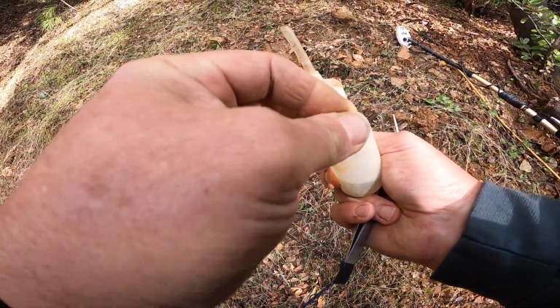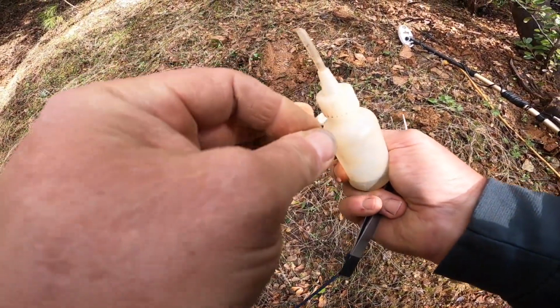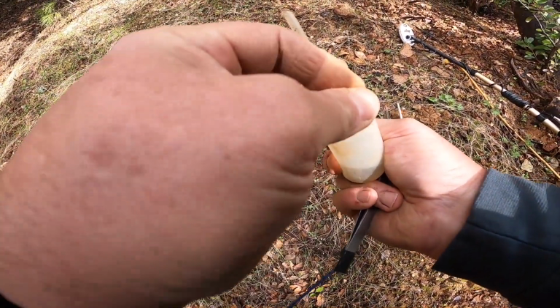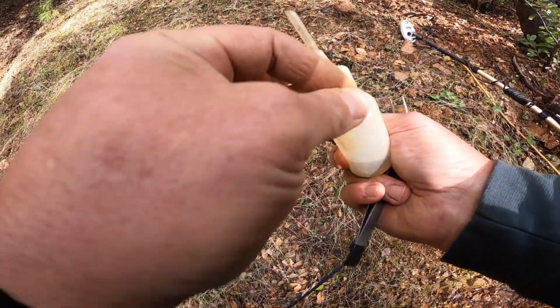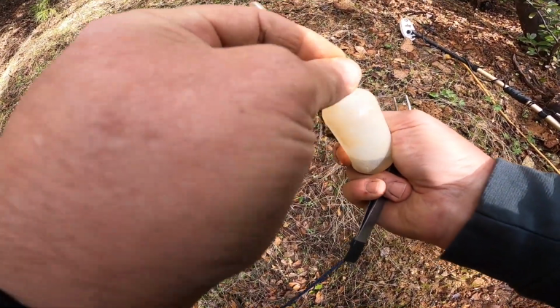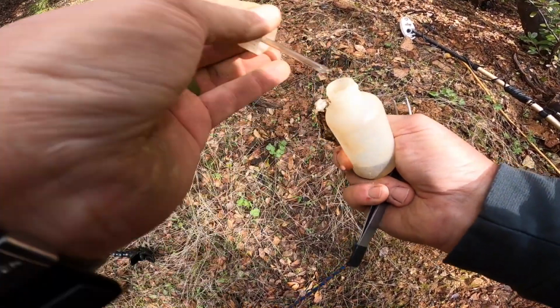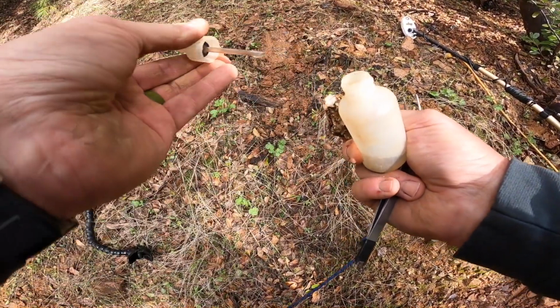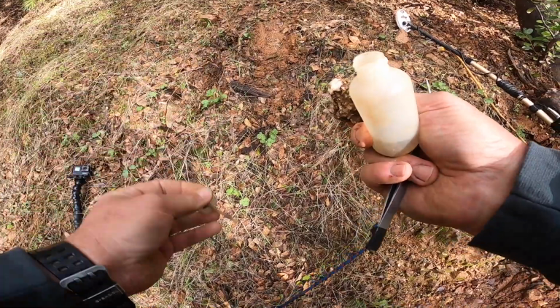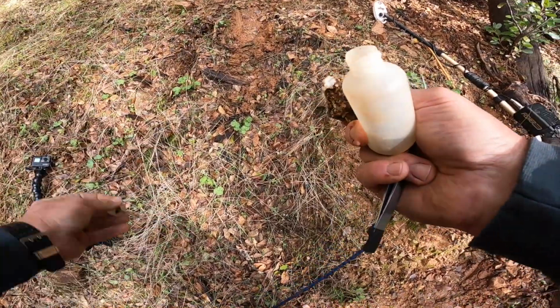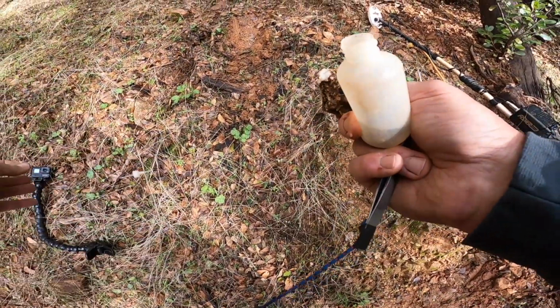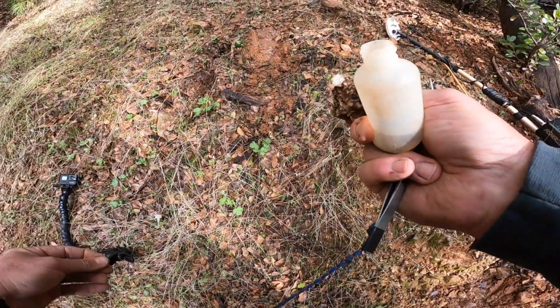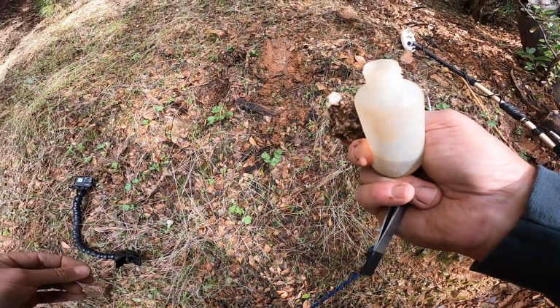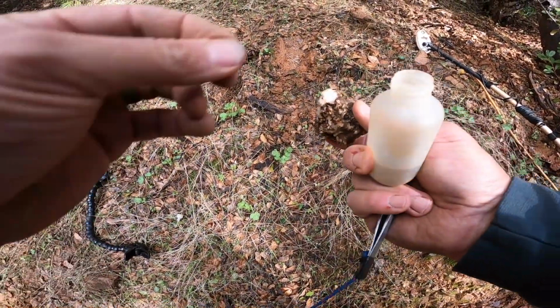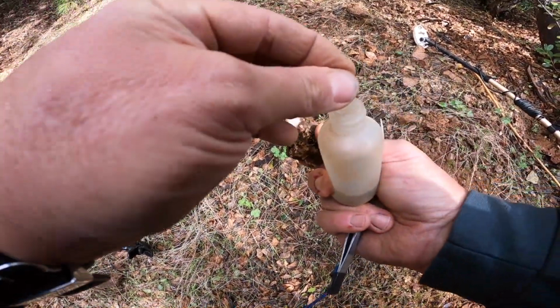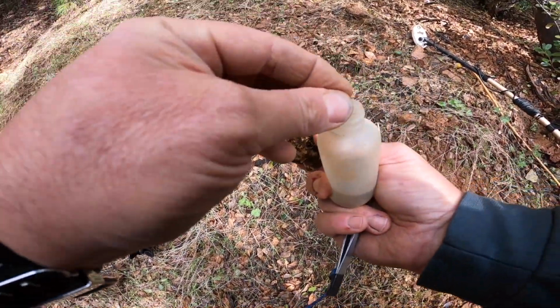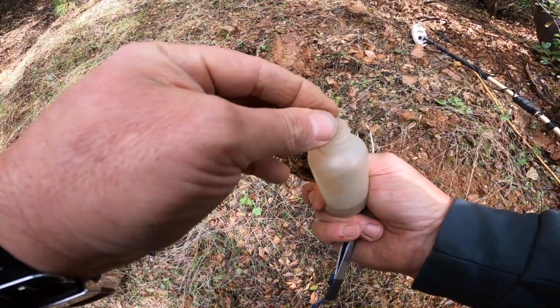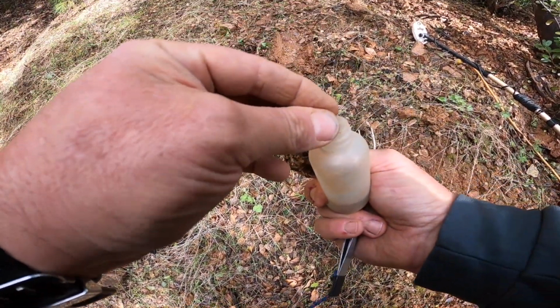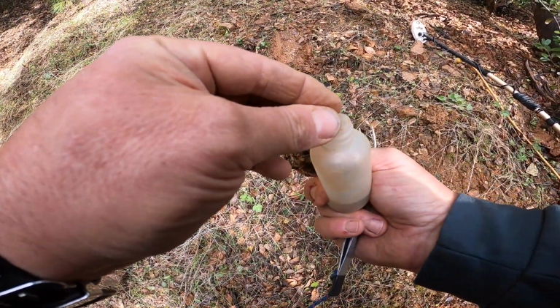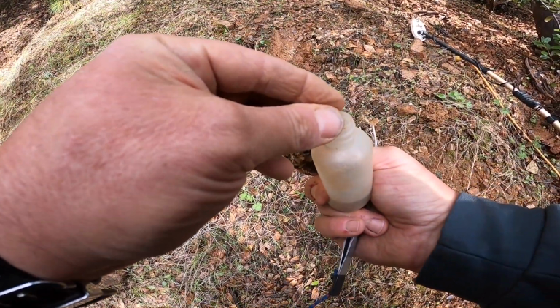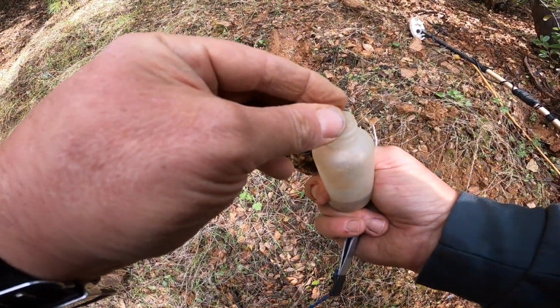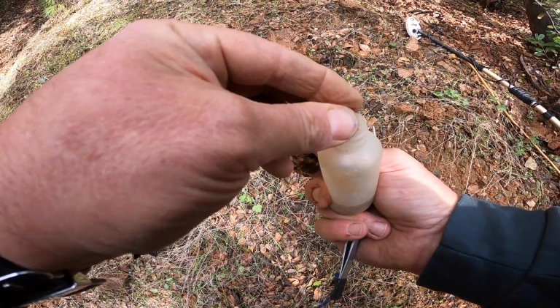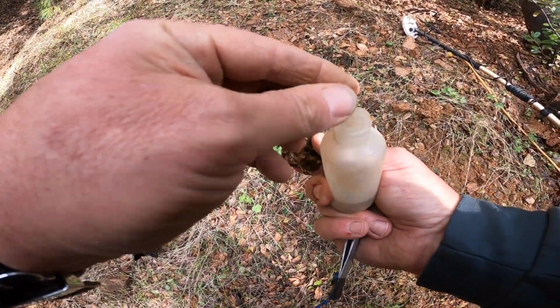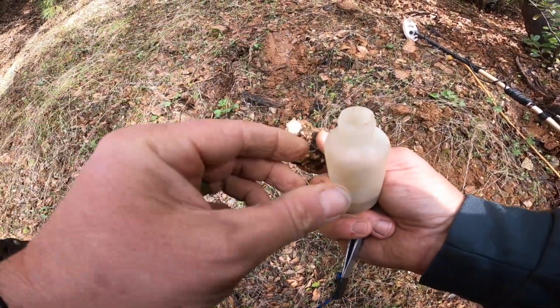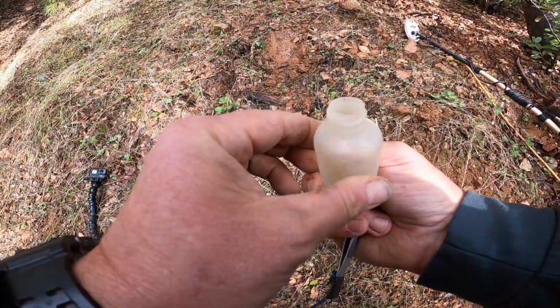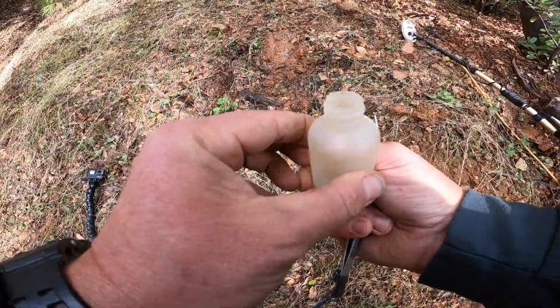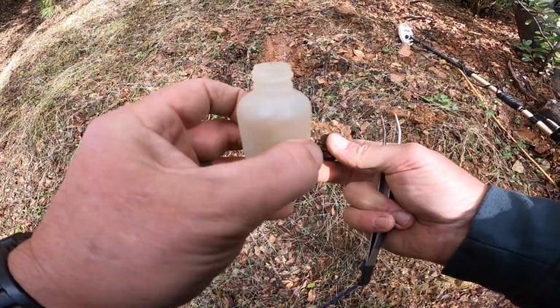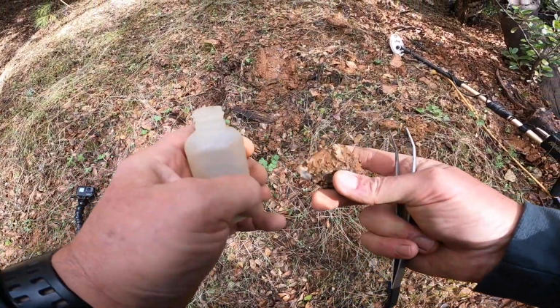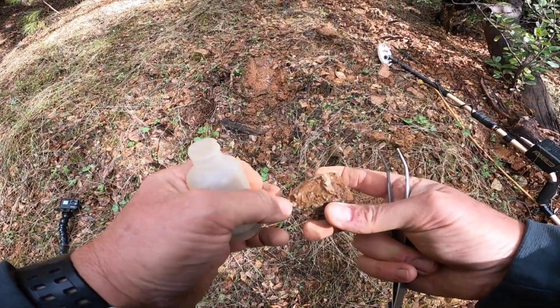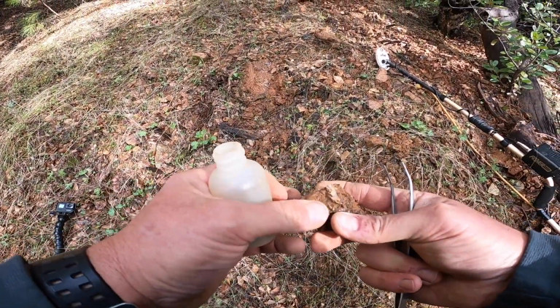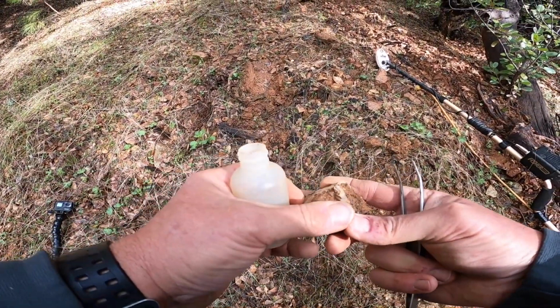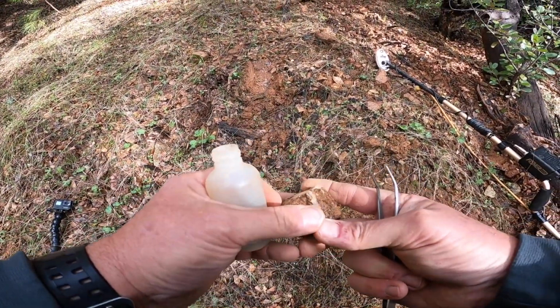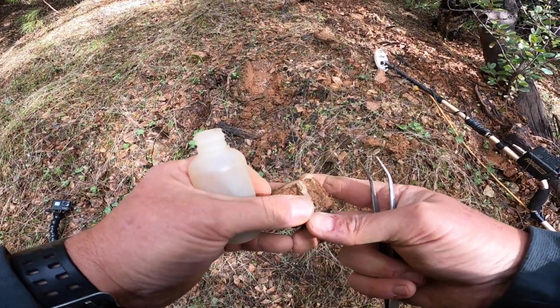Always gotta have your snuffer bottle whether you're panning or not, because you've got to have somewhere to put your gold. I'll drop that in there.